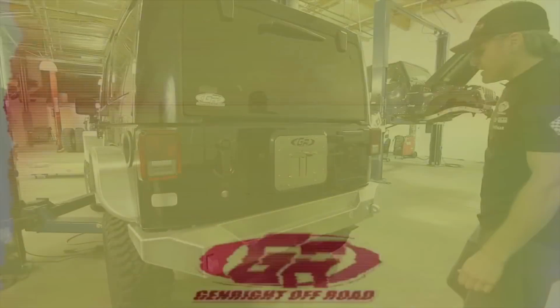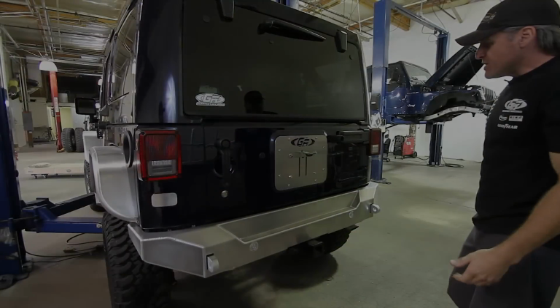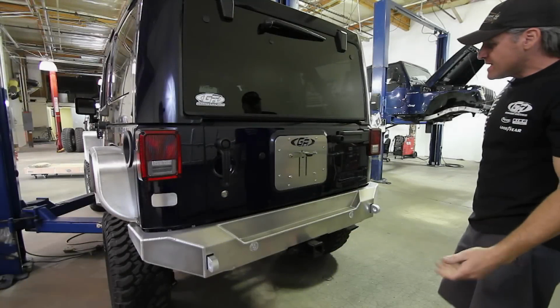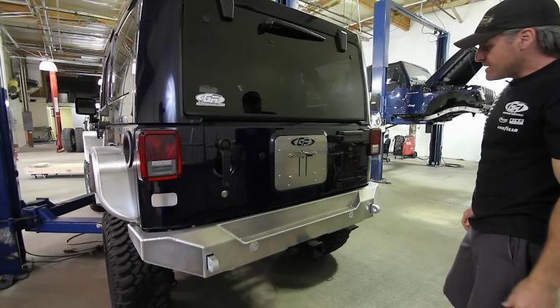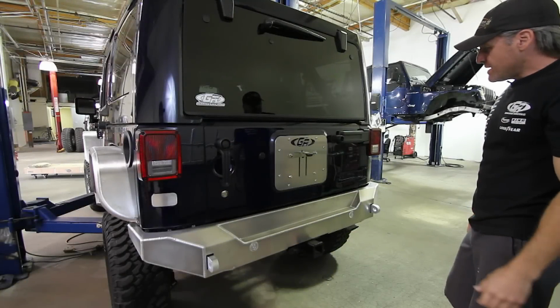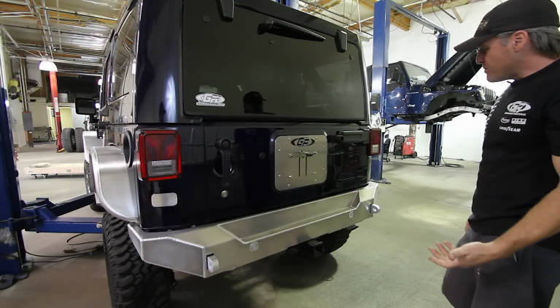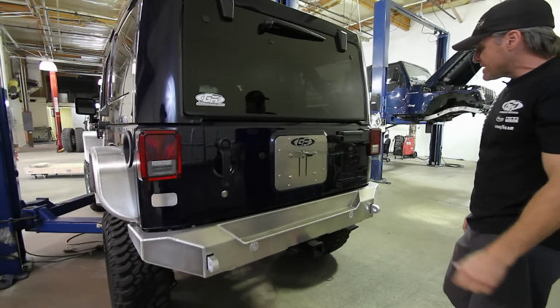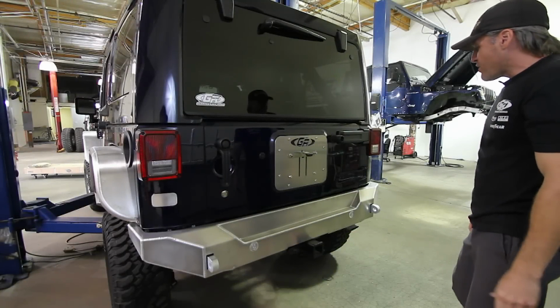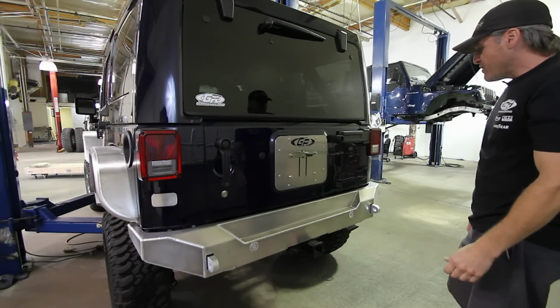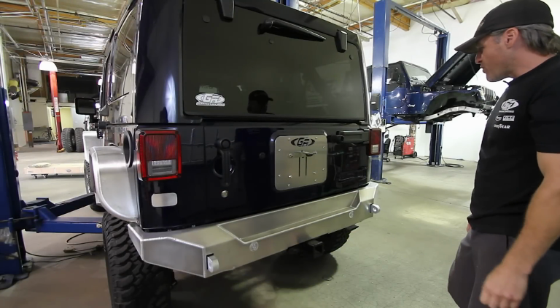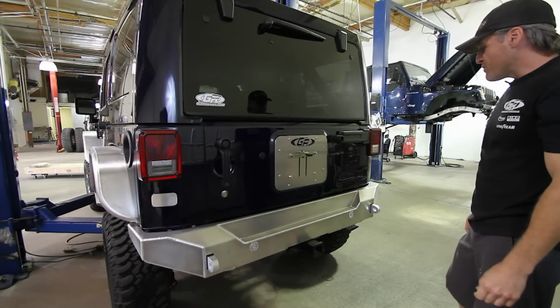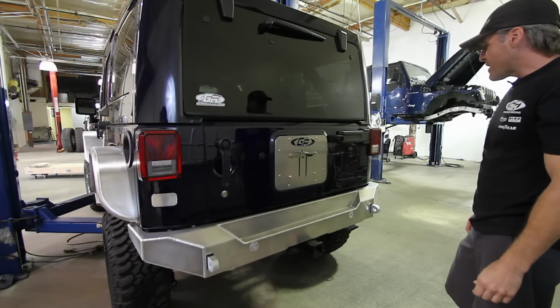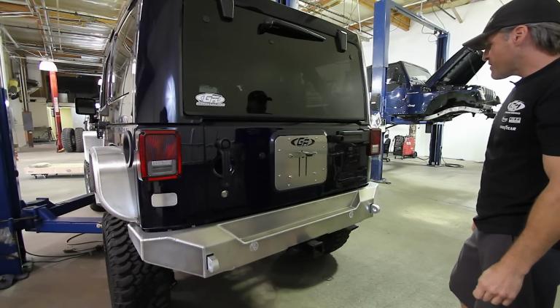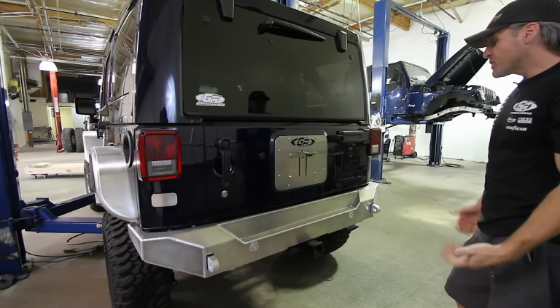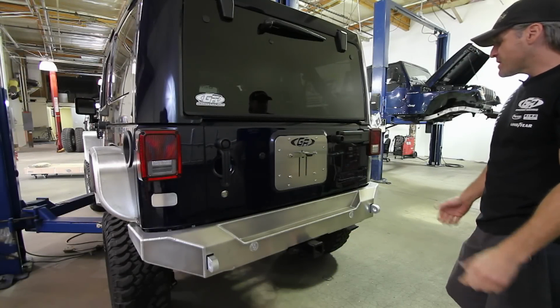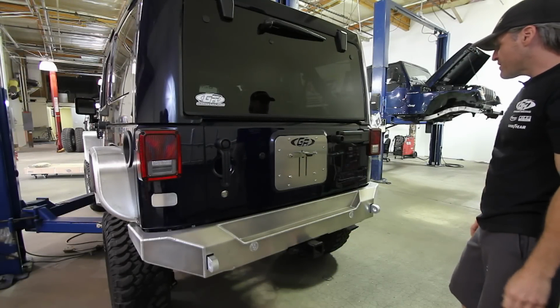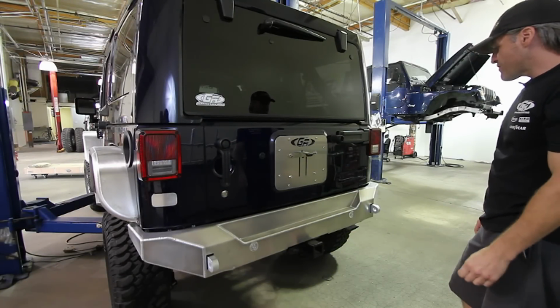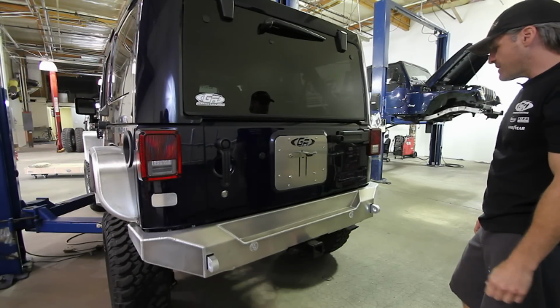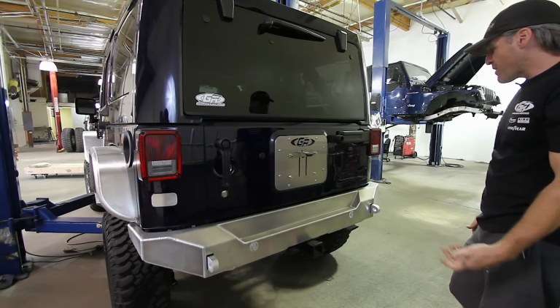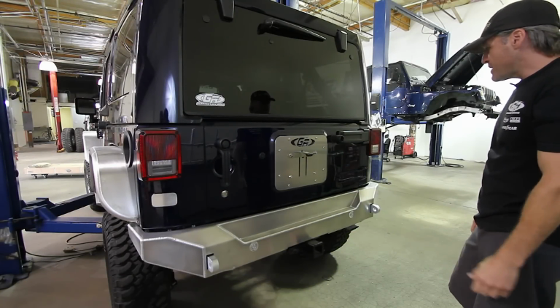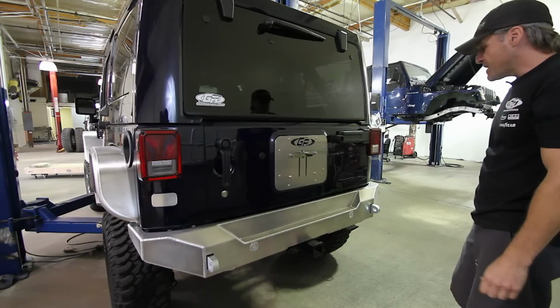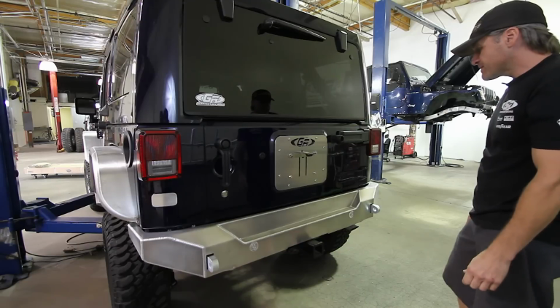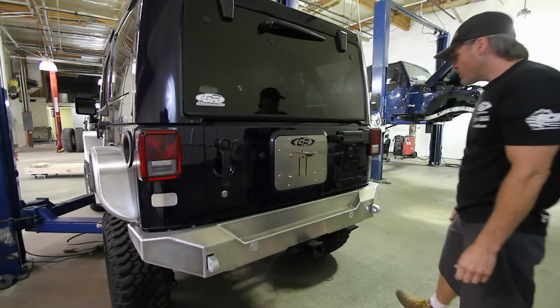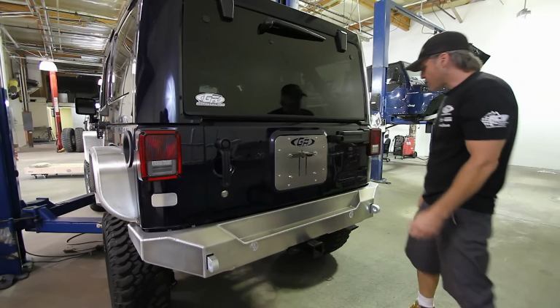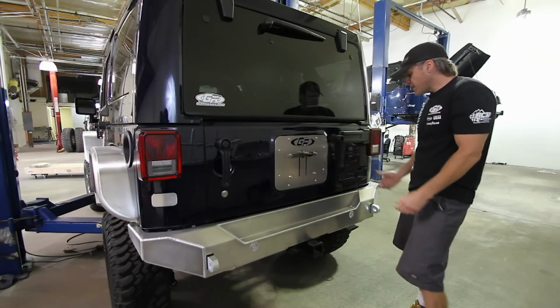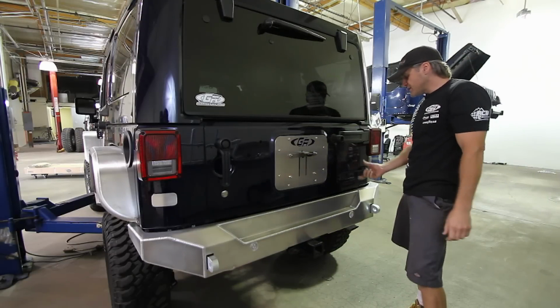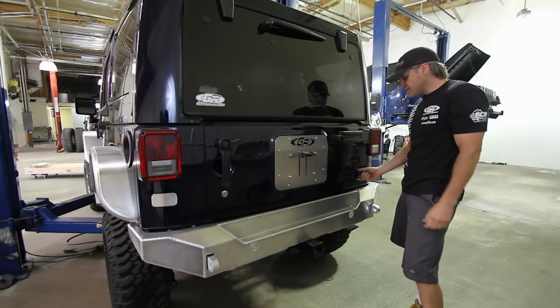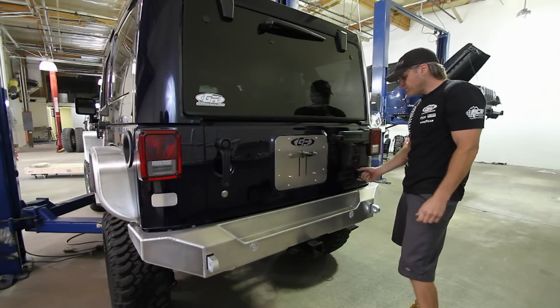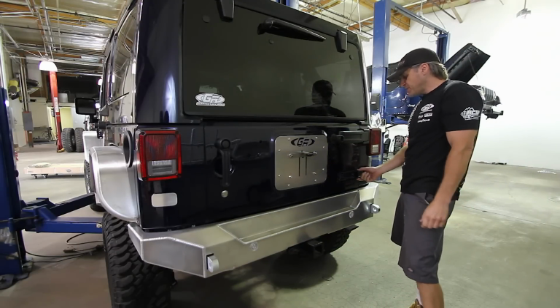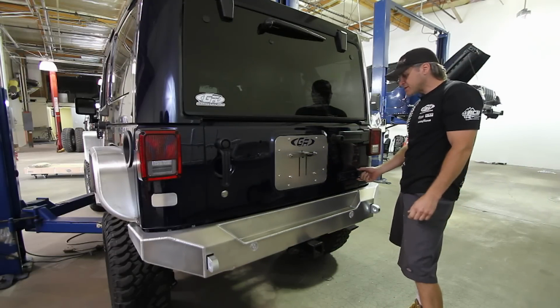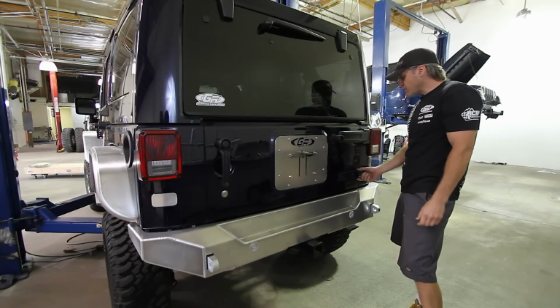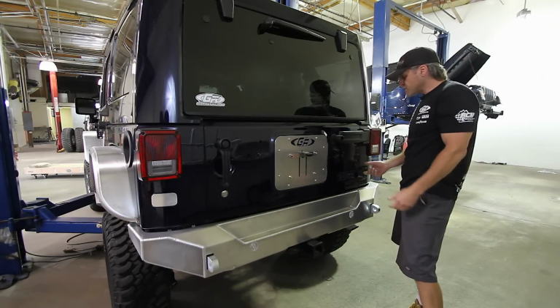This is a basic install video for the rear tire carrier swing-out tire carrier for a brand new JK. The glass is already pulled off, so we'll start from there.